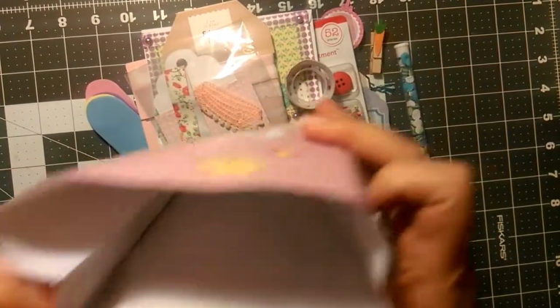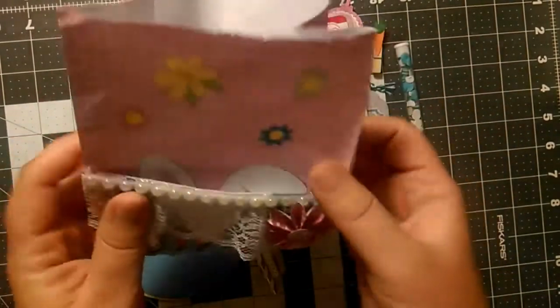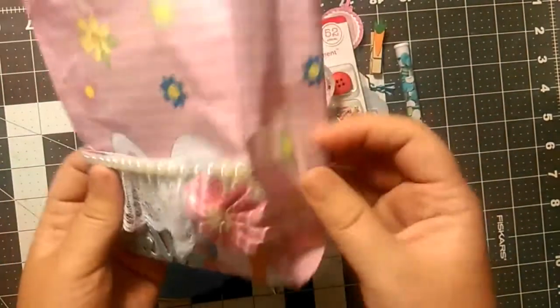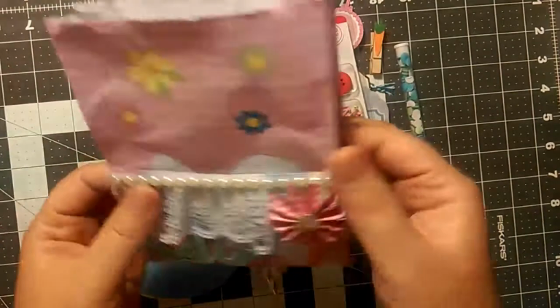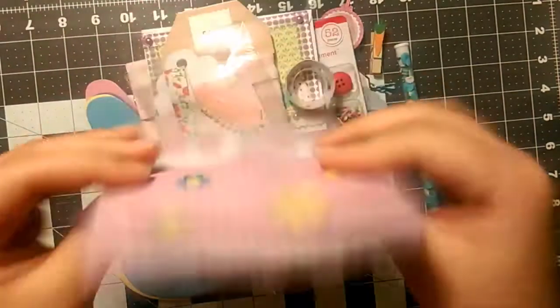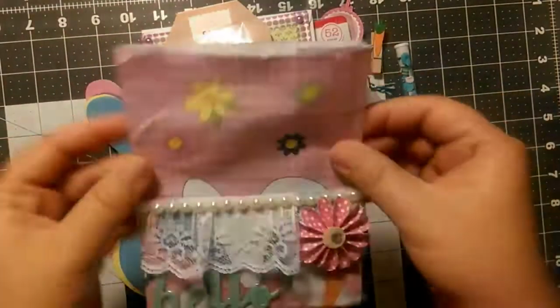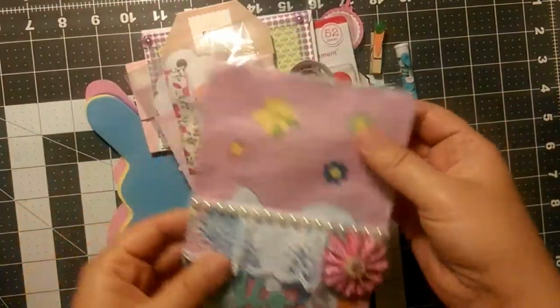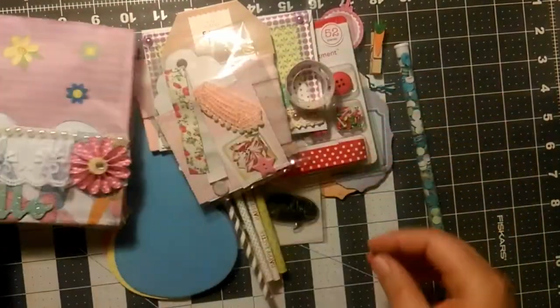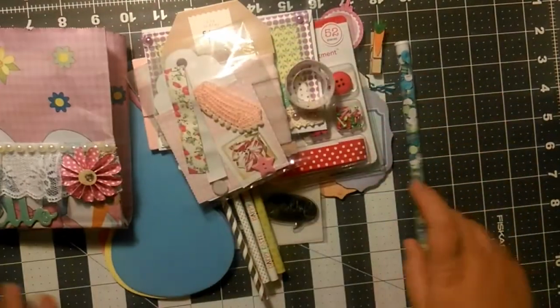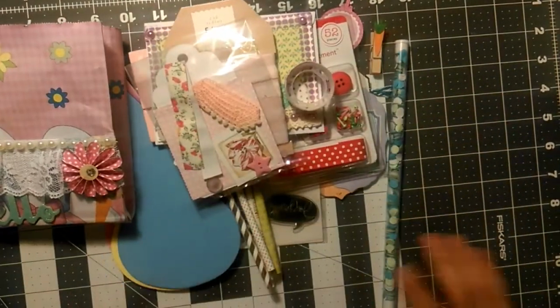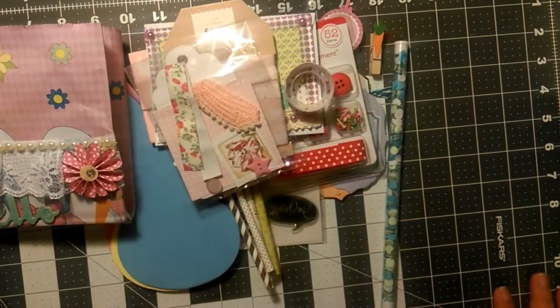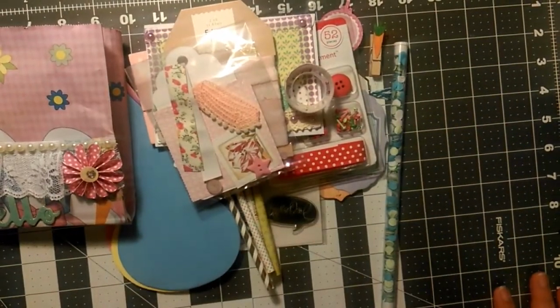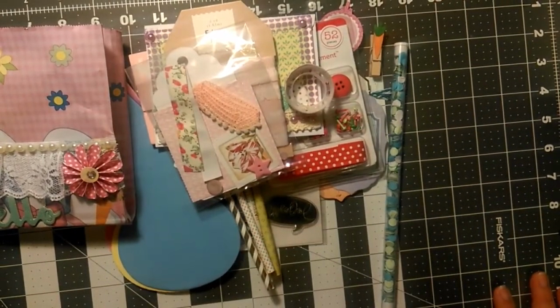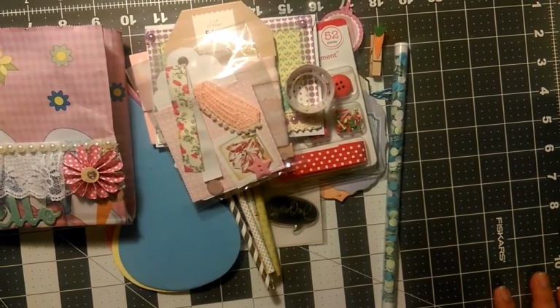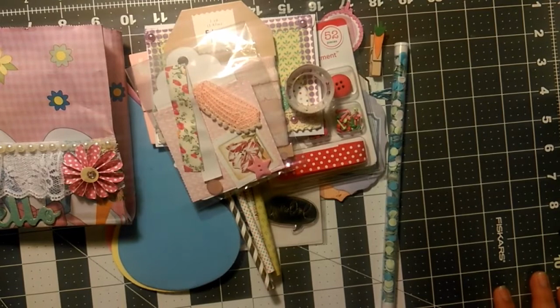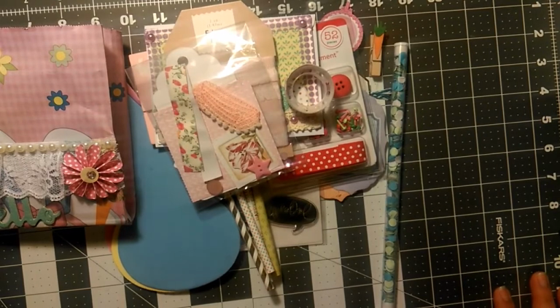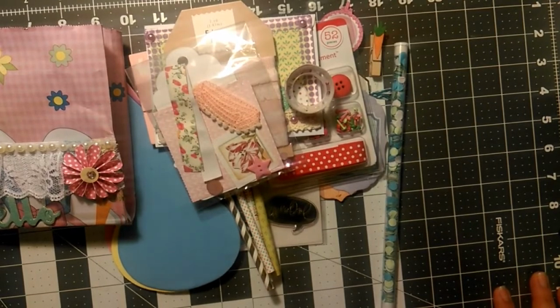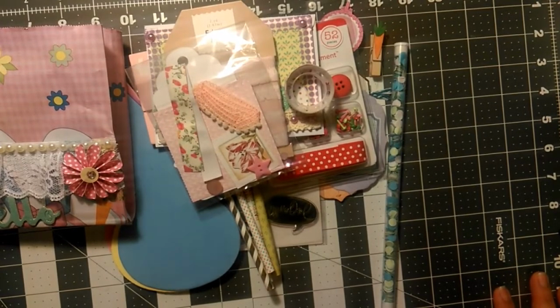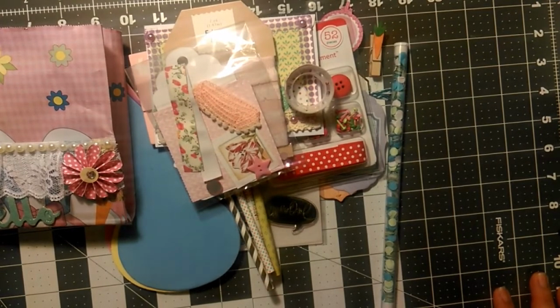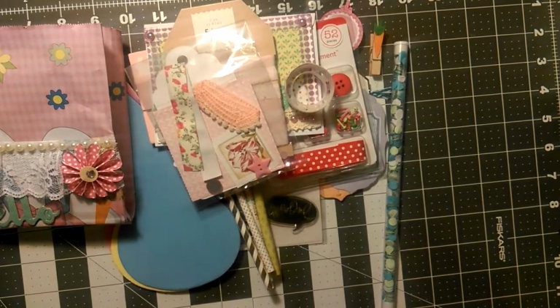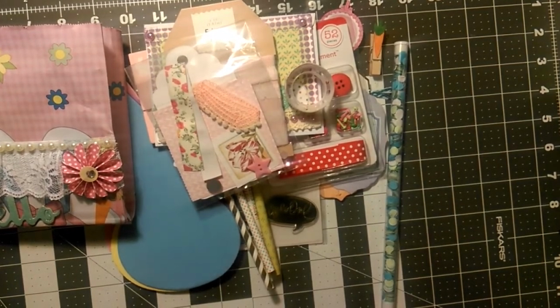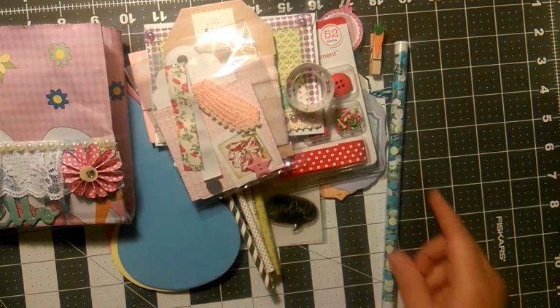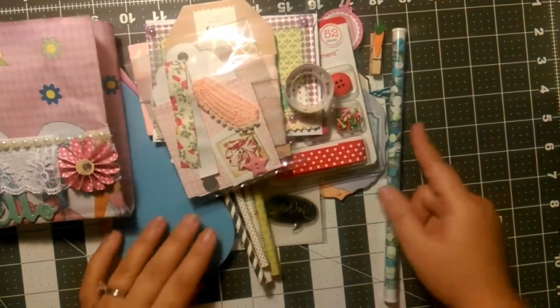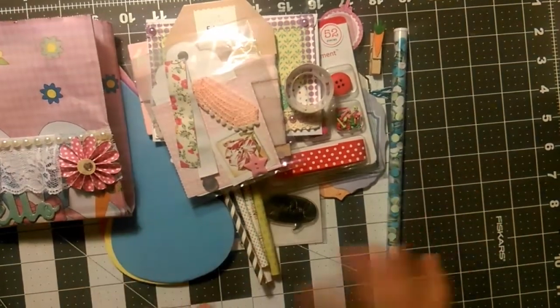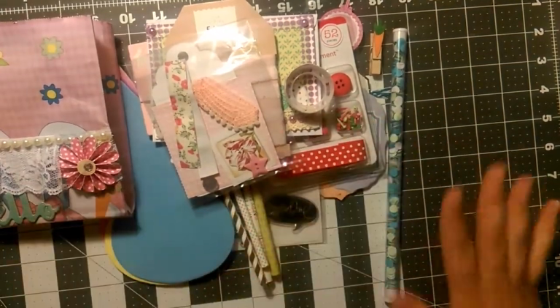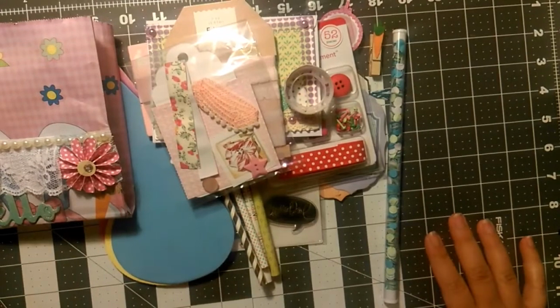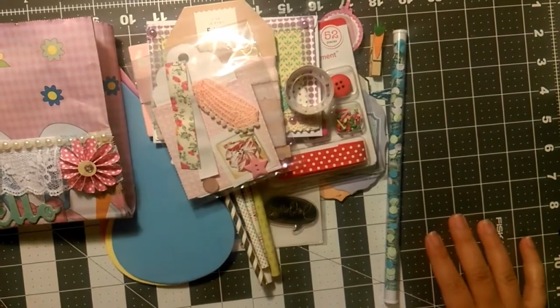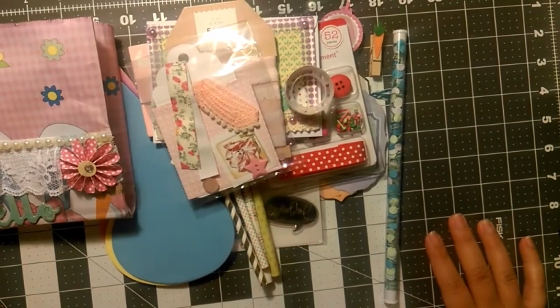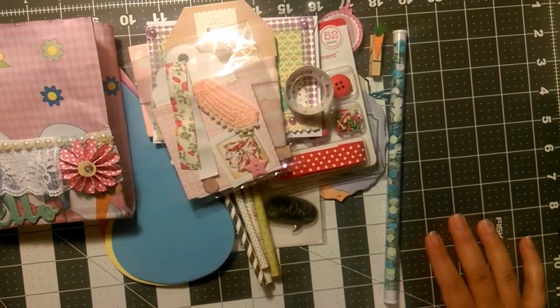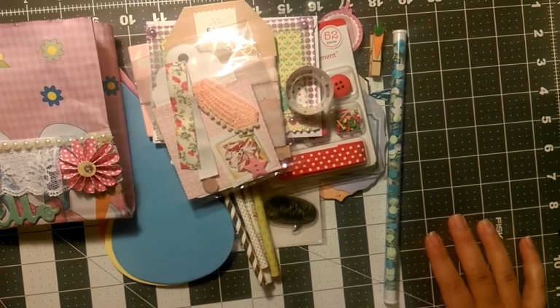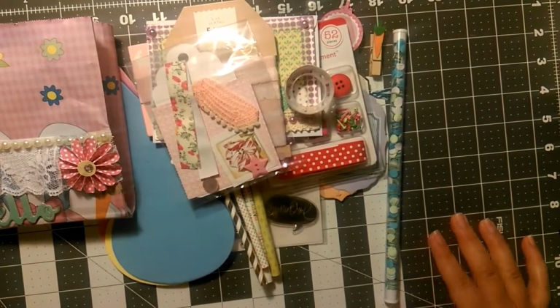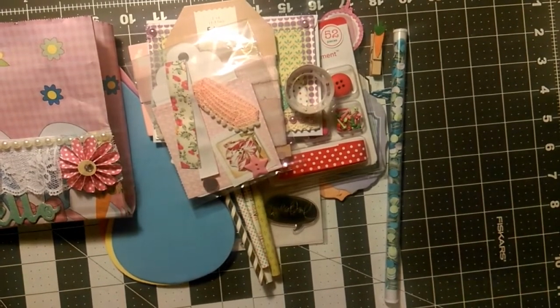Well, thank you so much, Diana, for this wonderful little altered bag. I love everything that came in it. Just wanted to show my gratitude and say thank you so much for this wonderful gift. I can't wait to put all of these goodies to use — have a great week.